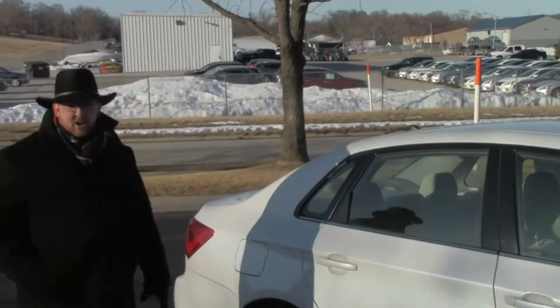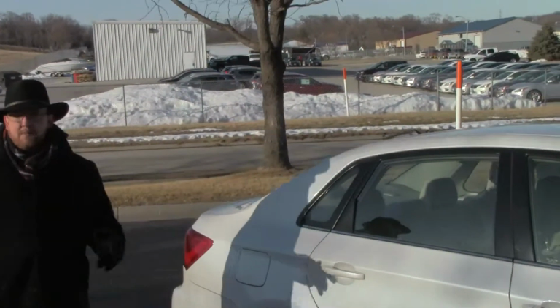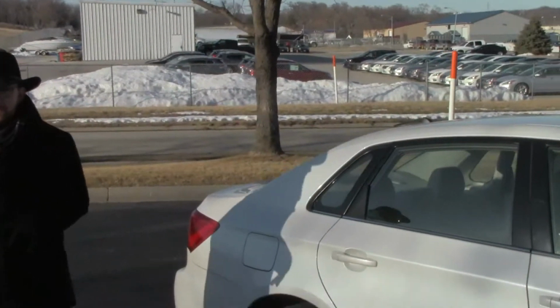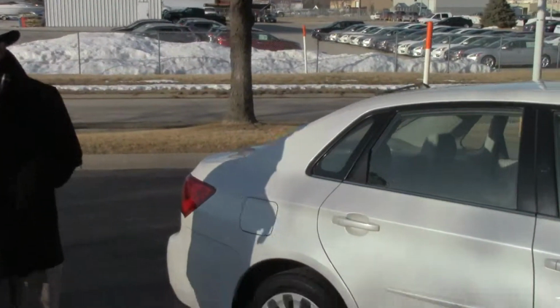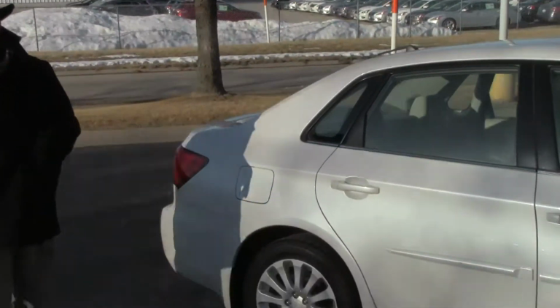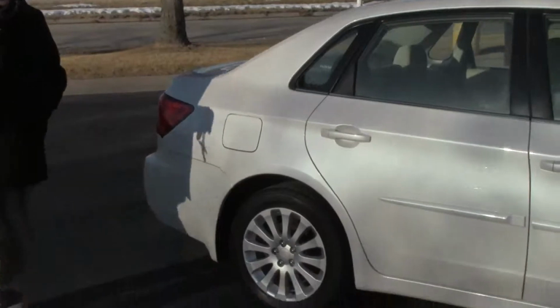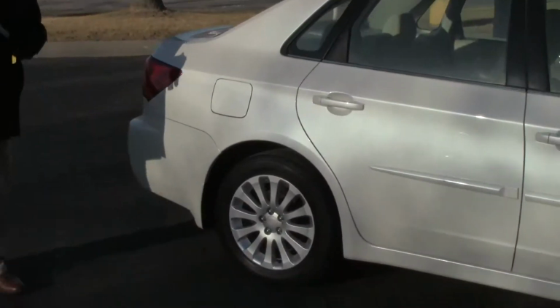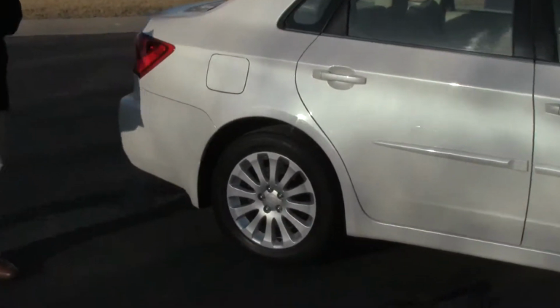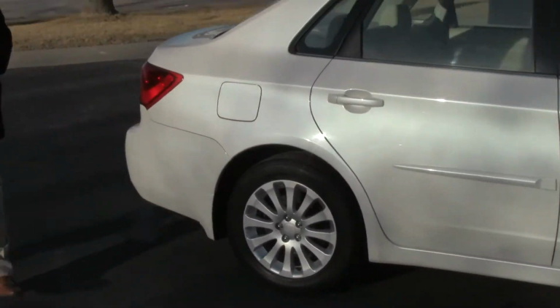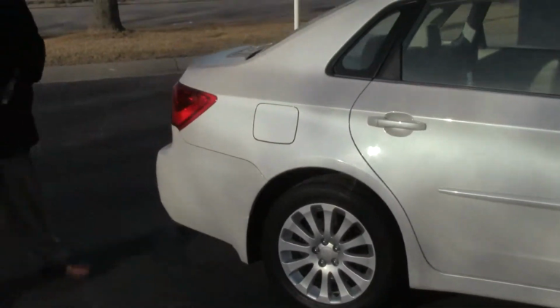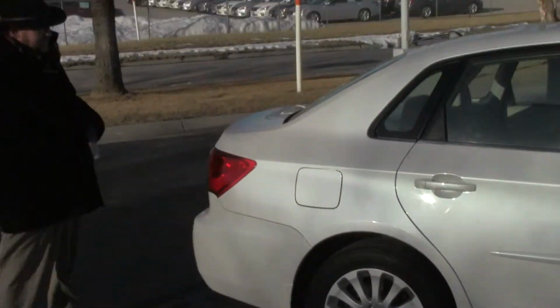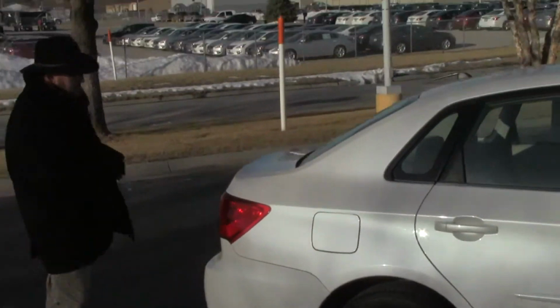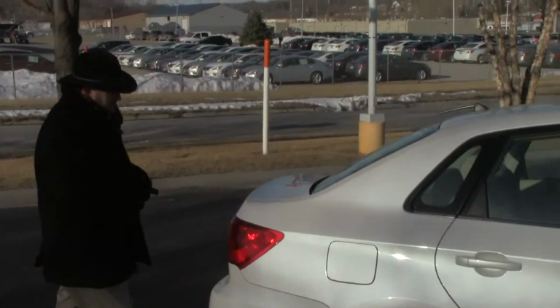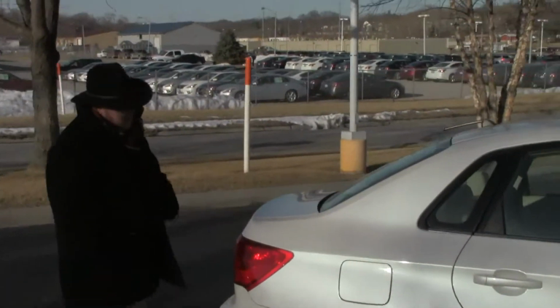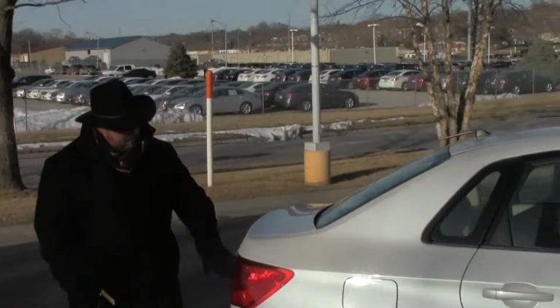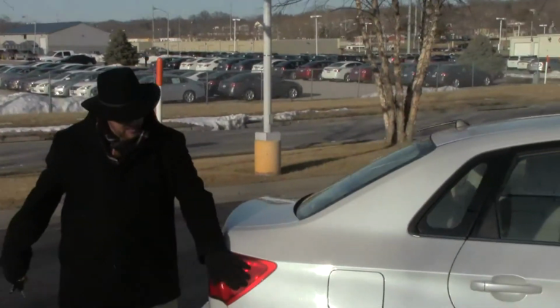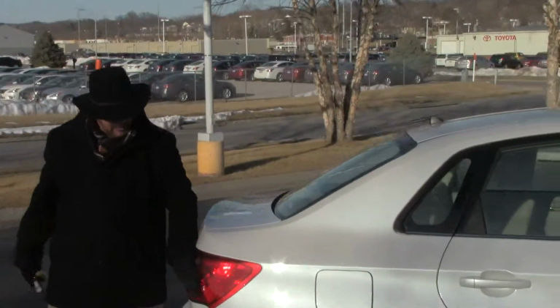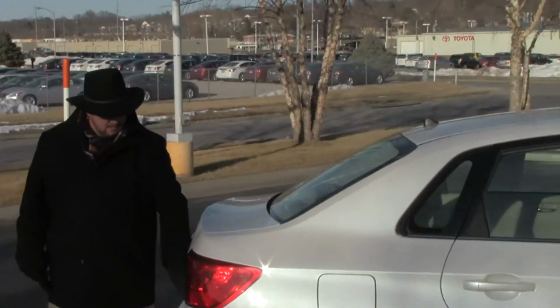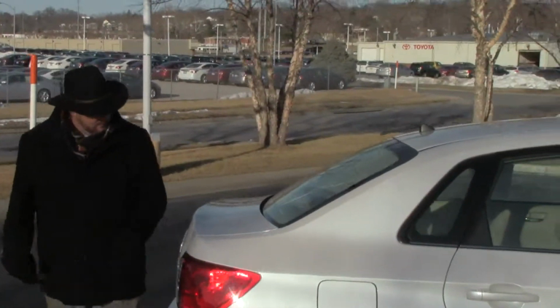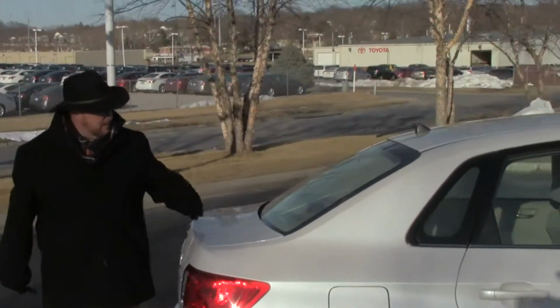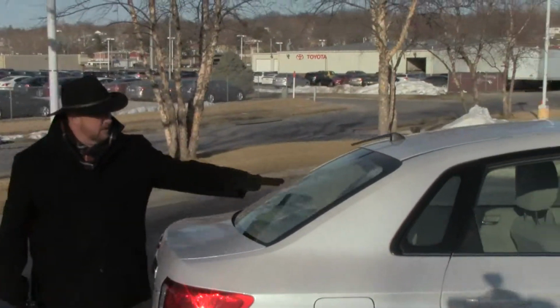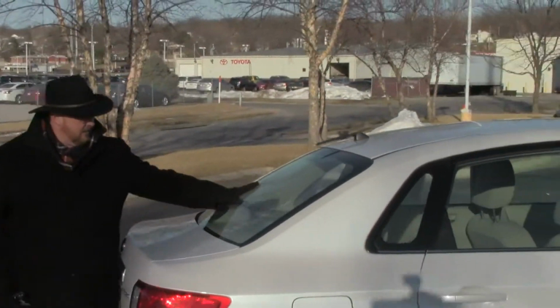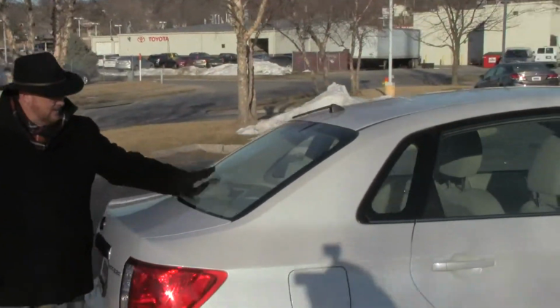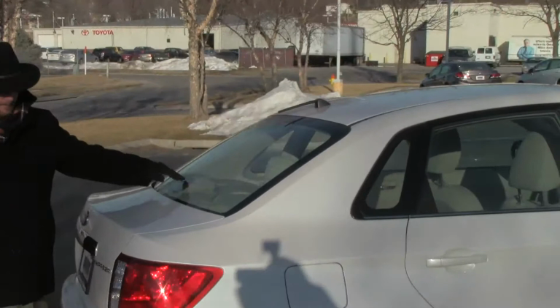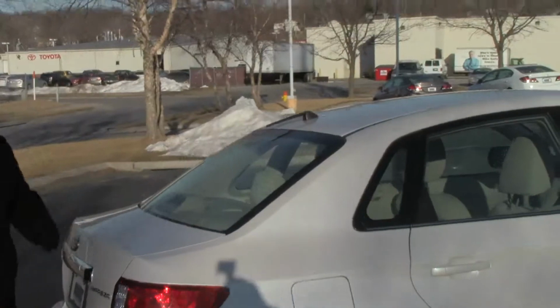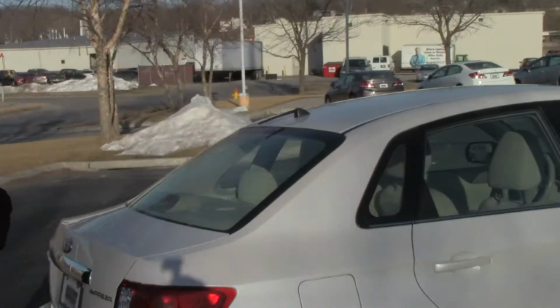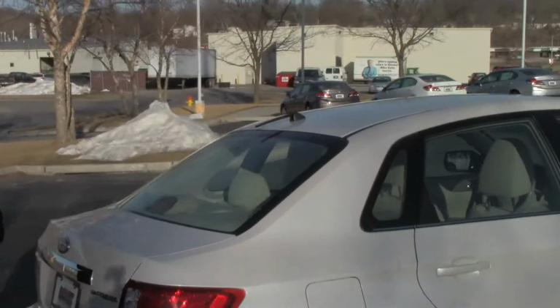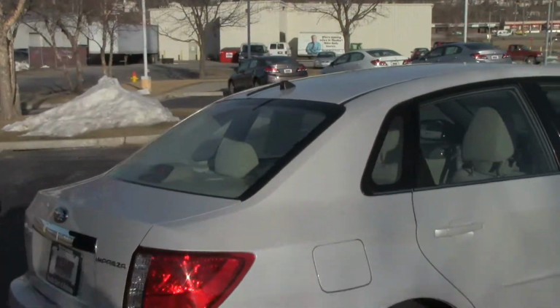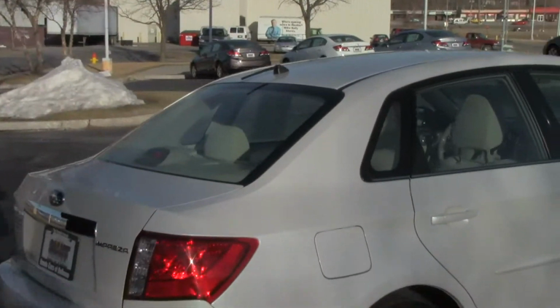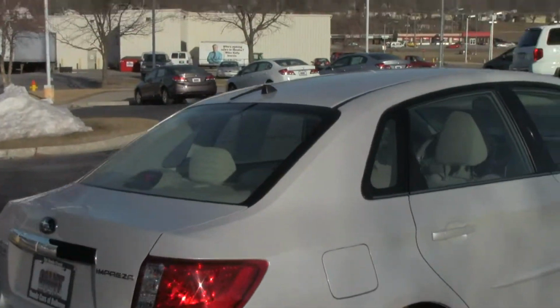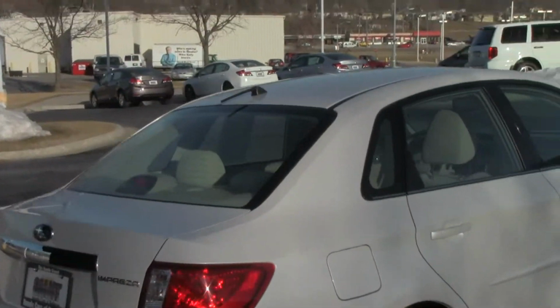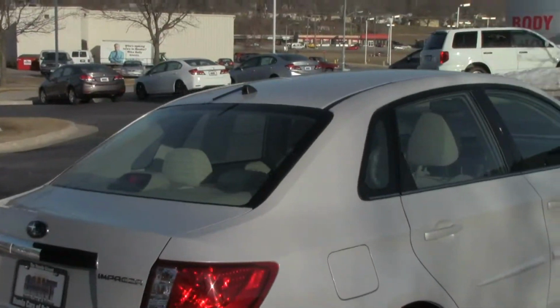This car has passed a mechanical inspection, but because of miles it's being sold as is. Wraparound tail lights. Ribbondale defrost. High mount brake light. Remote access to the trunk.